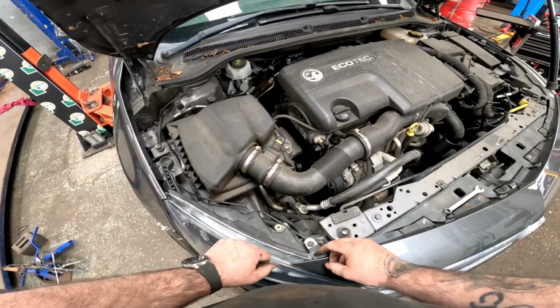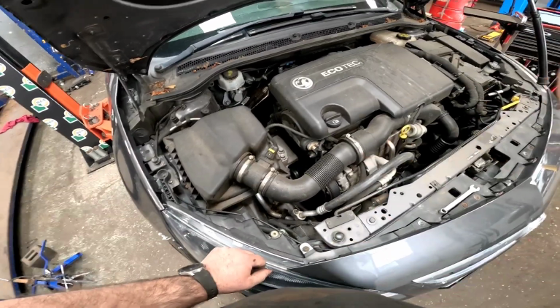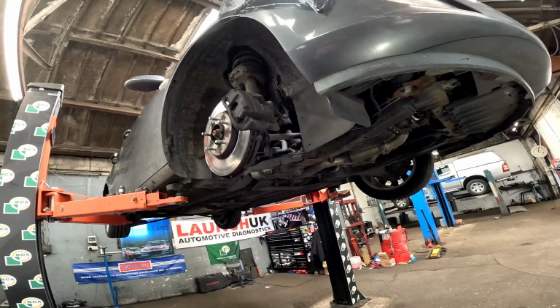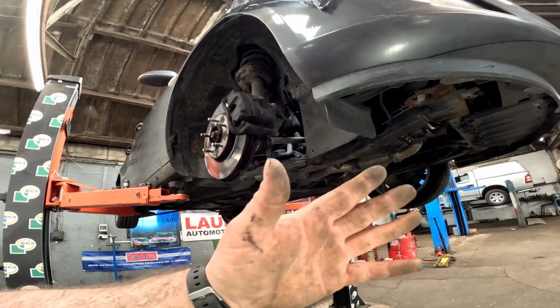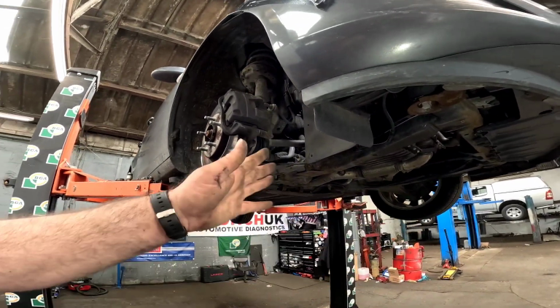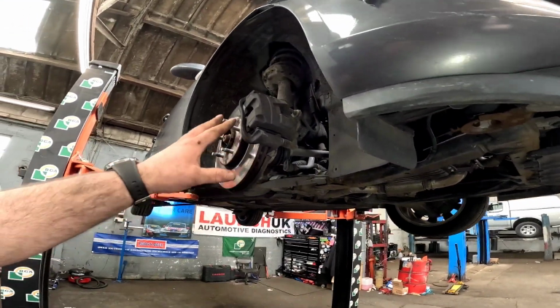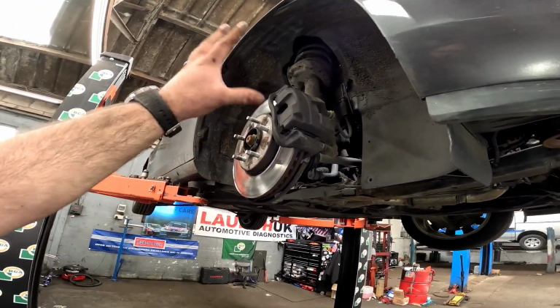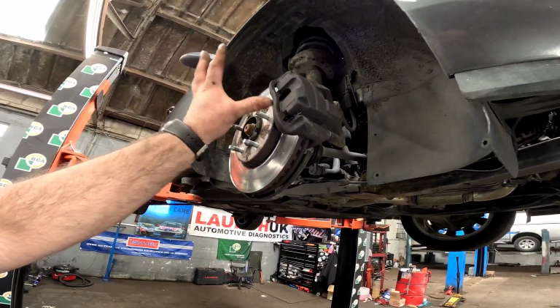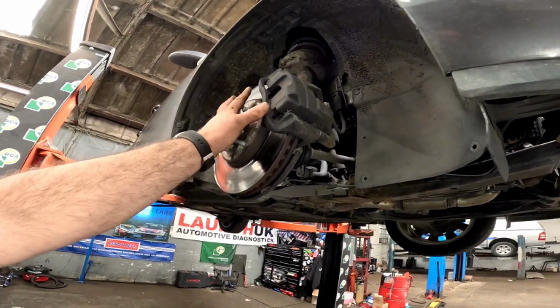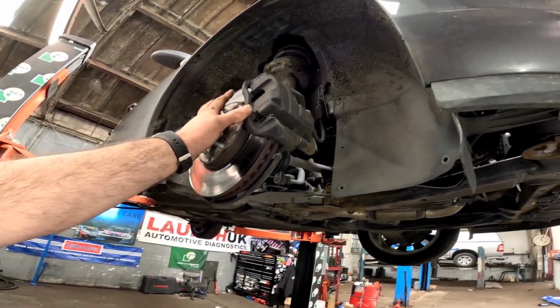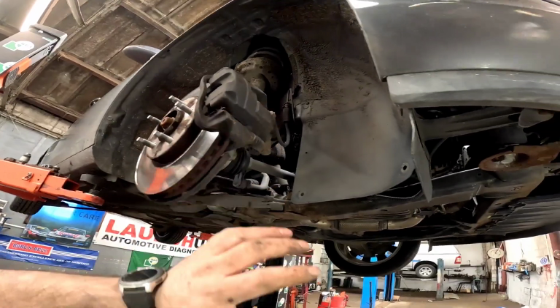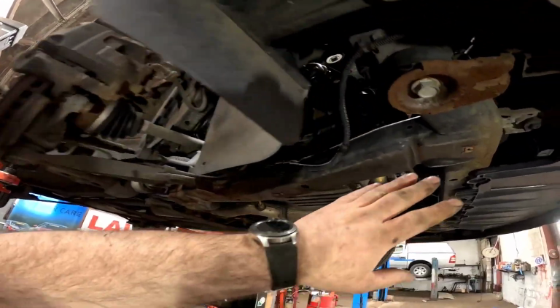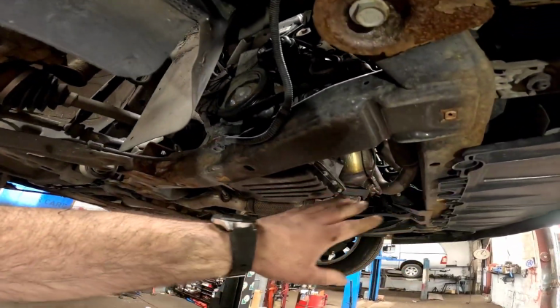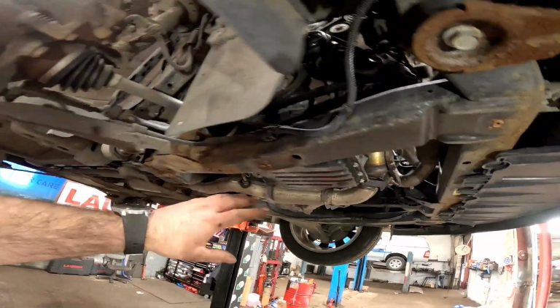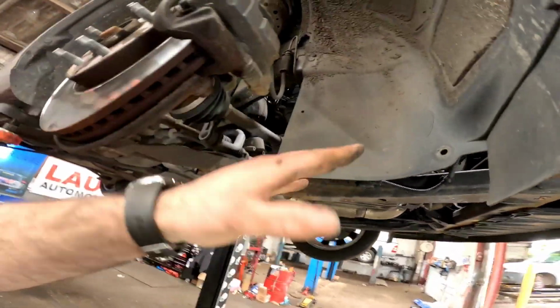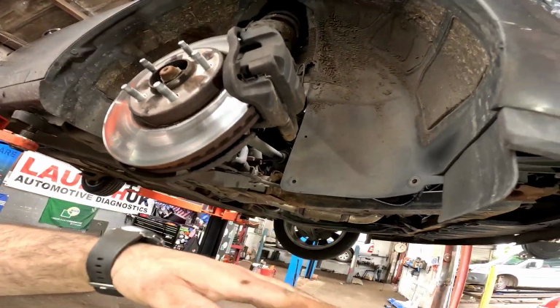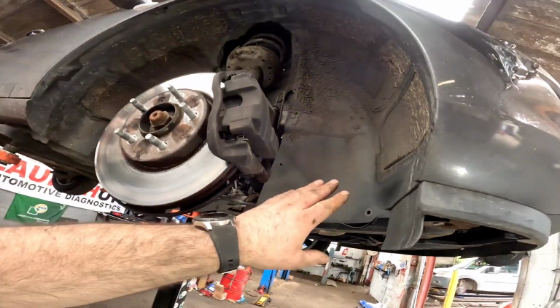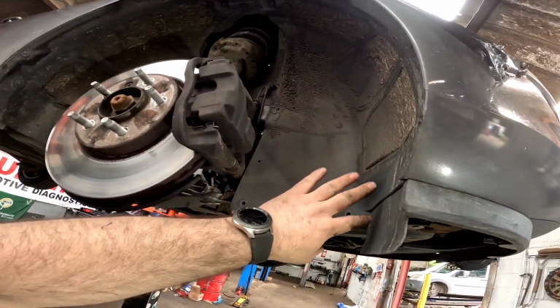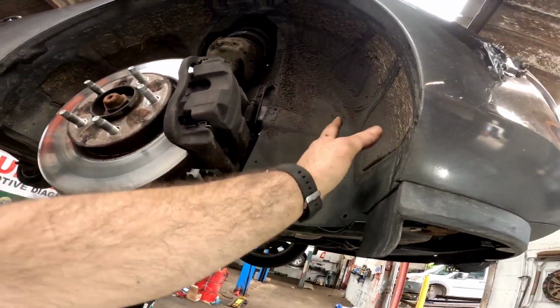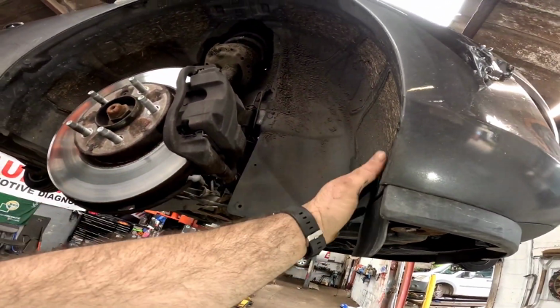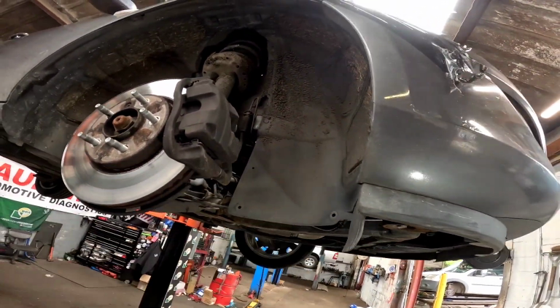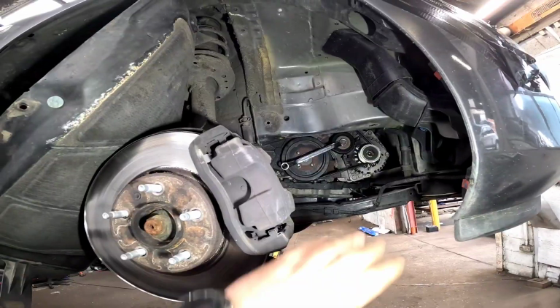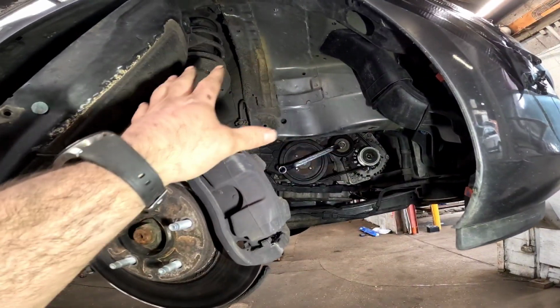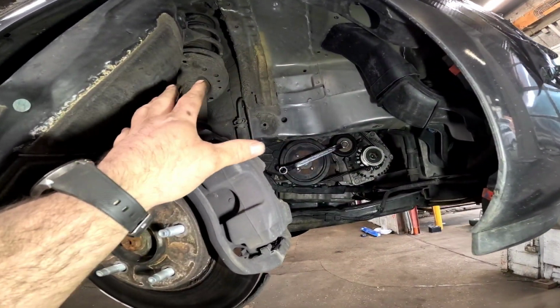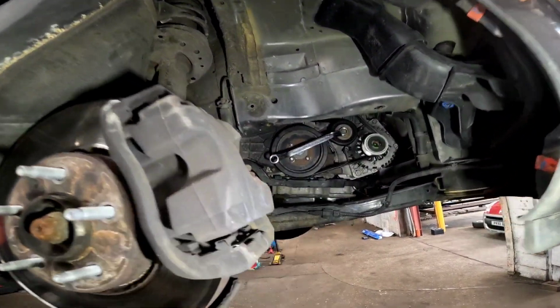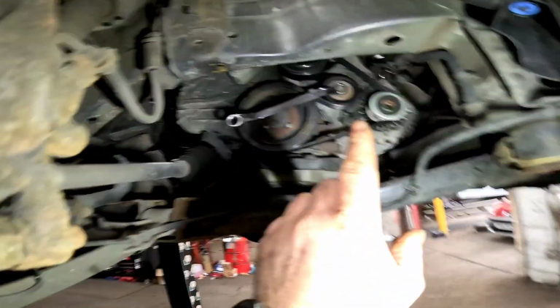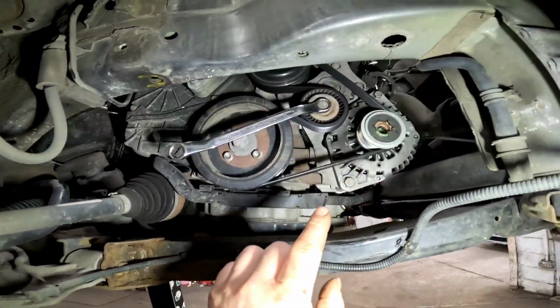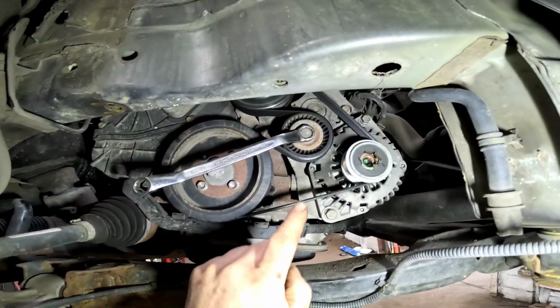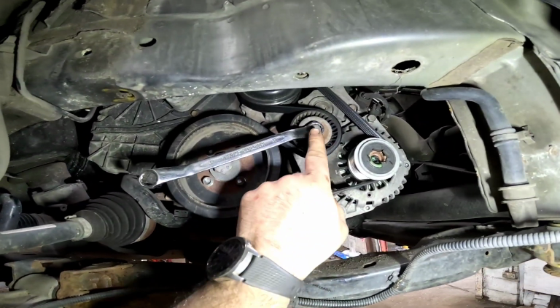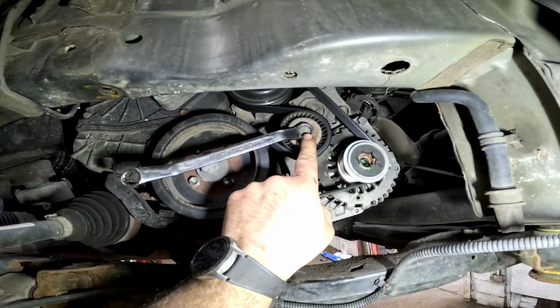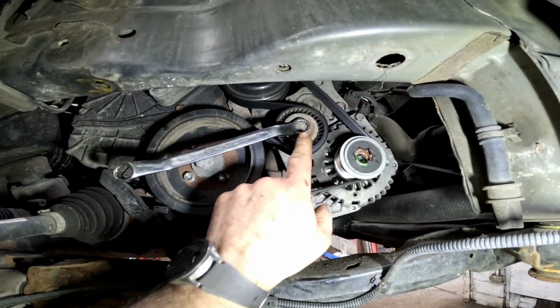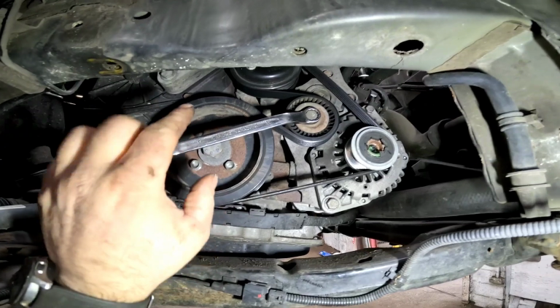Now we've got the vehicle in the air. We remove the driver's side front wheel, the belly pan, and lower it down. We're going to remove this inner splash guard. Once we've removed the inner wheel arch, we can move around to the alternator belt tensioner.